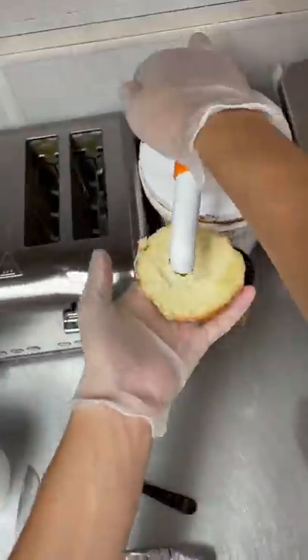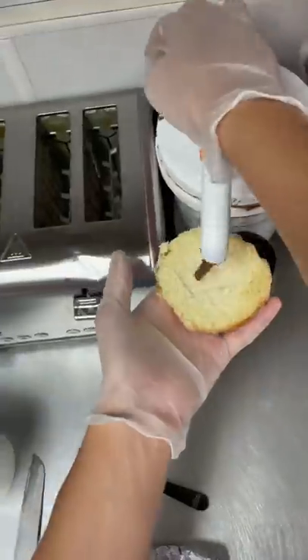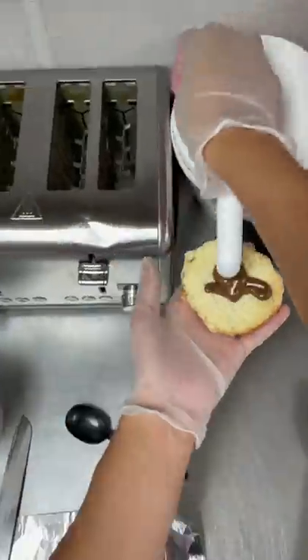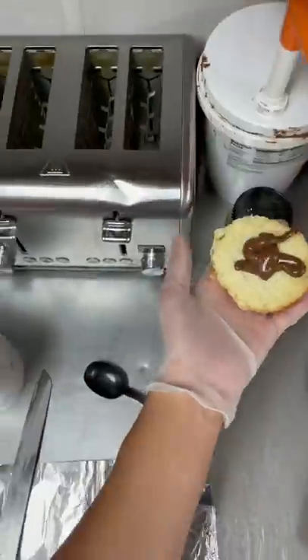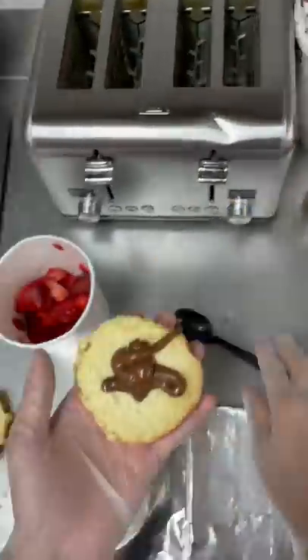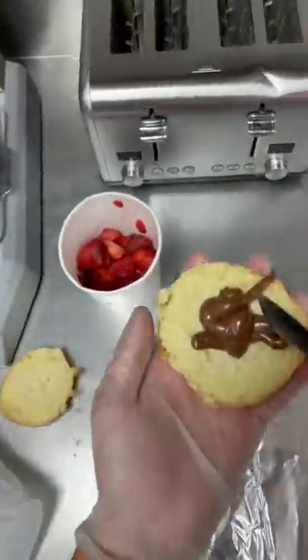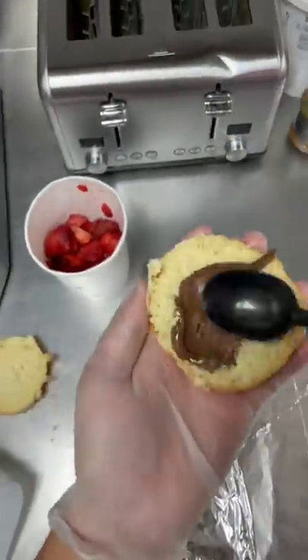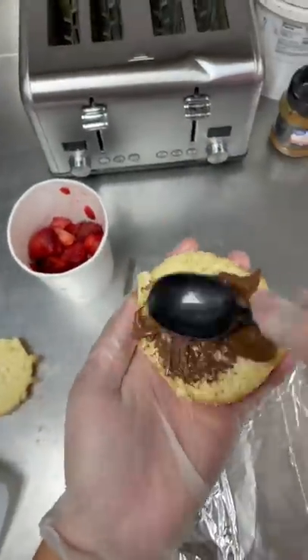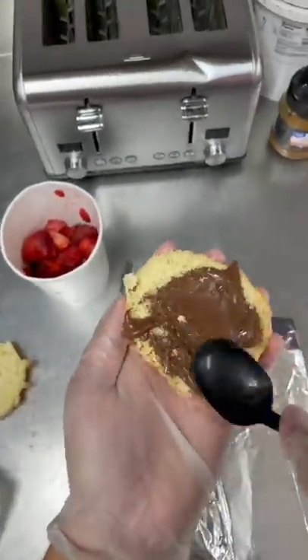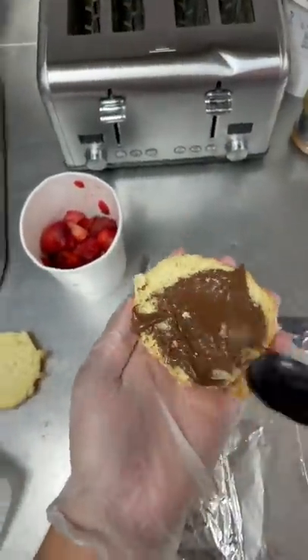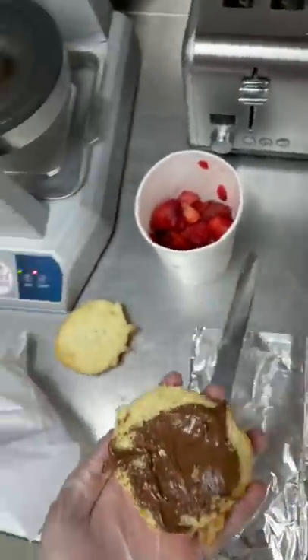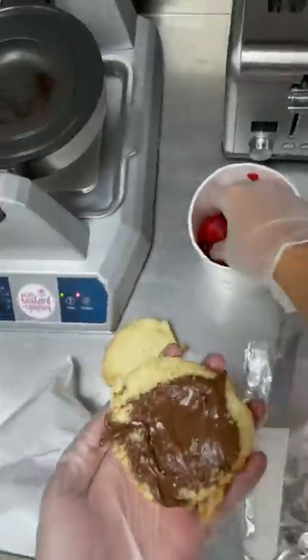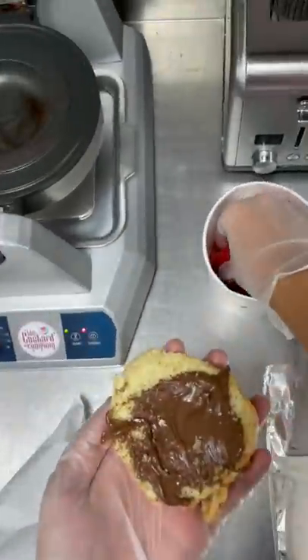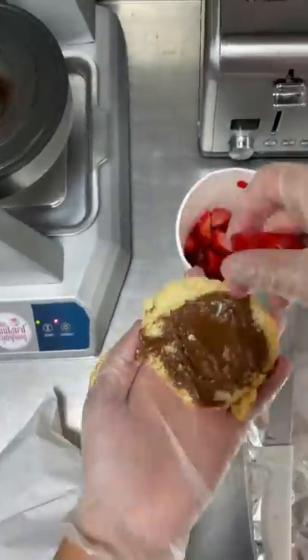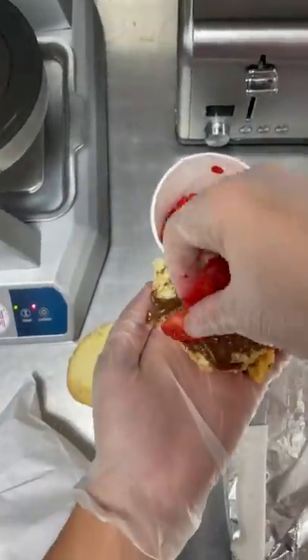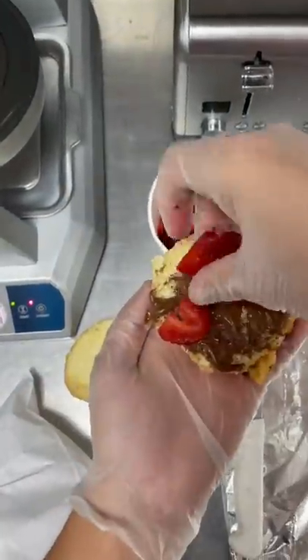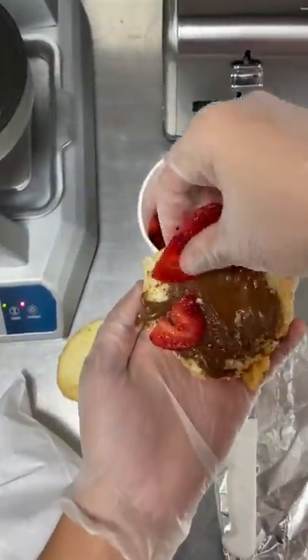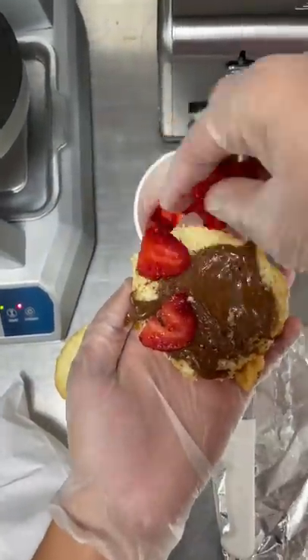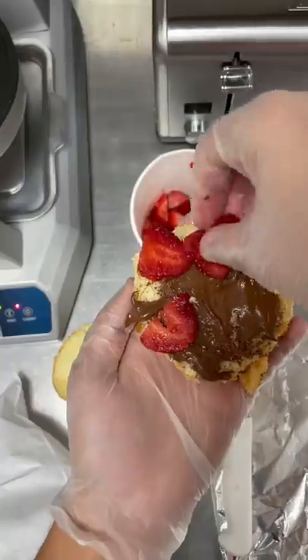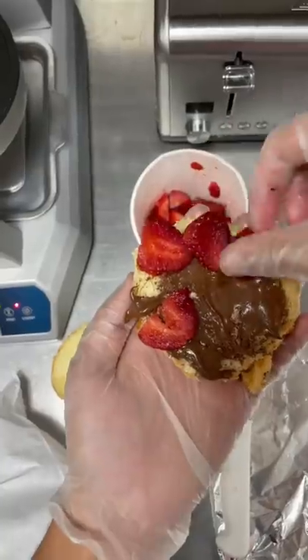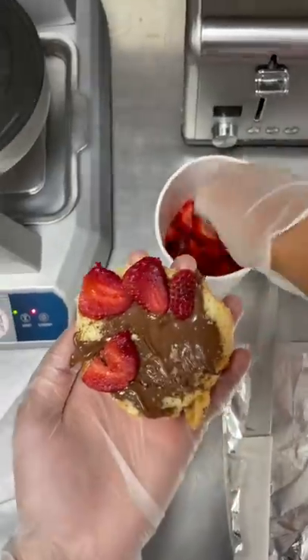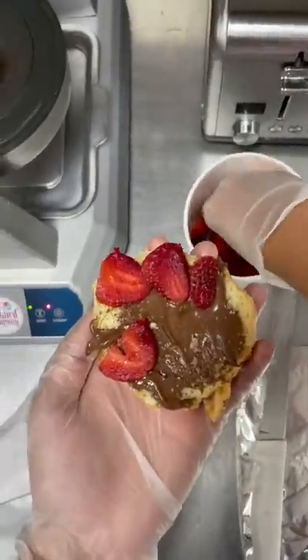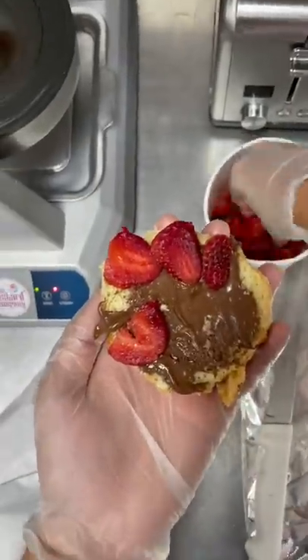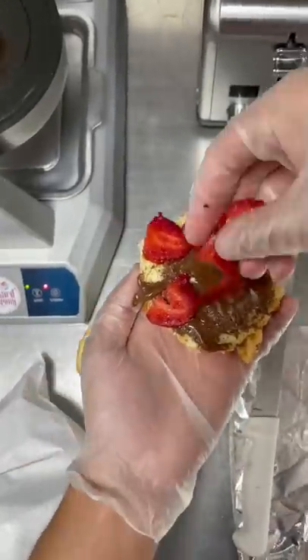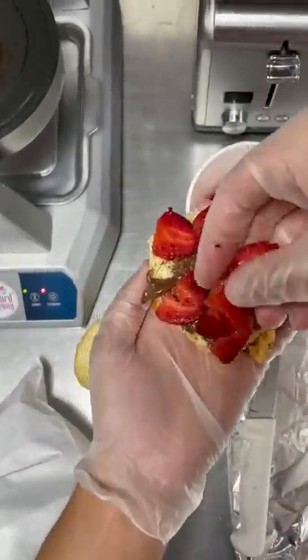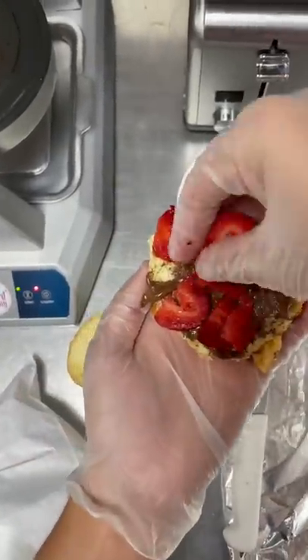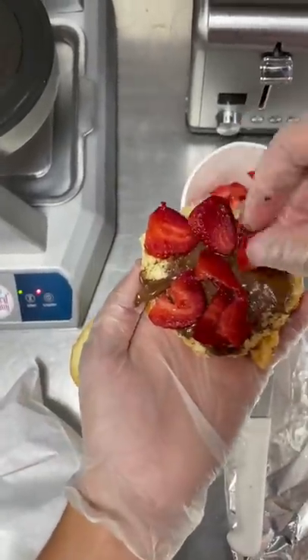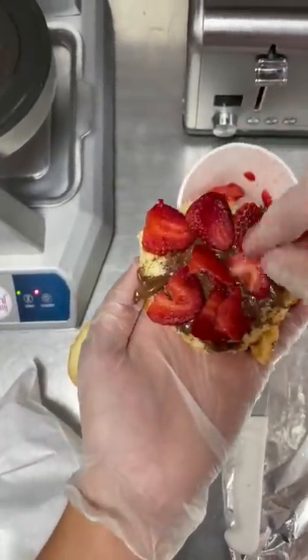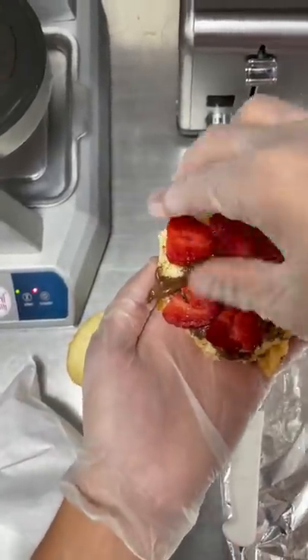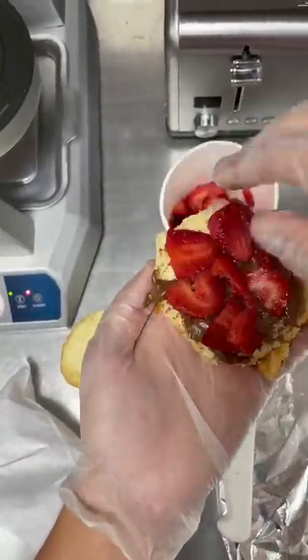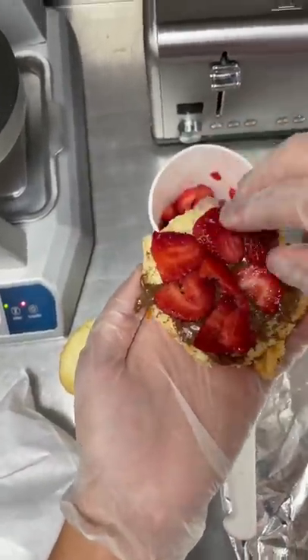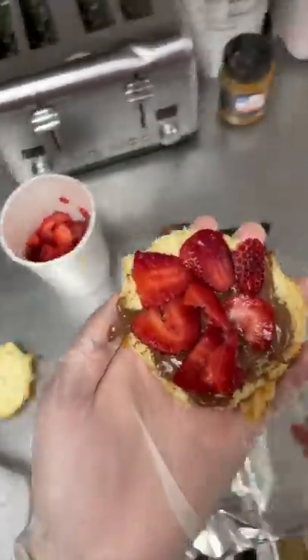First, it starts off with a glazed donut. Then you put Nutella in it. Once you smooth all the Nutella, you're going to top that off with some strawberries, and then on top of the strawberries, you're going to squirt a nice portion of soft serve.